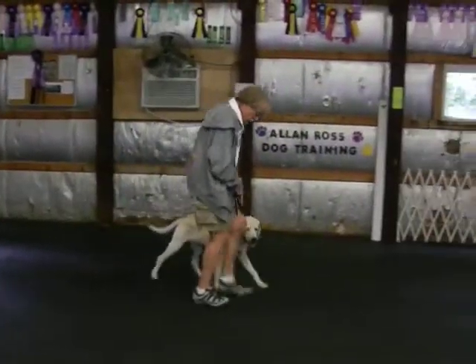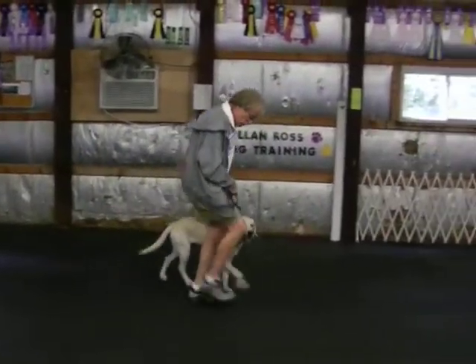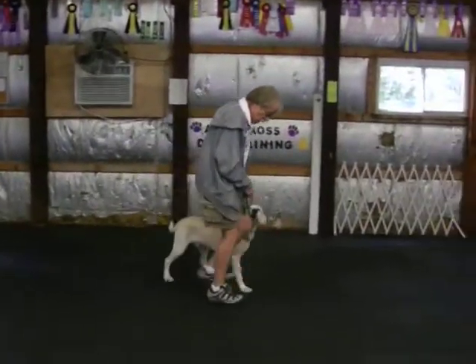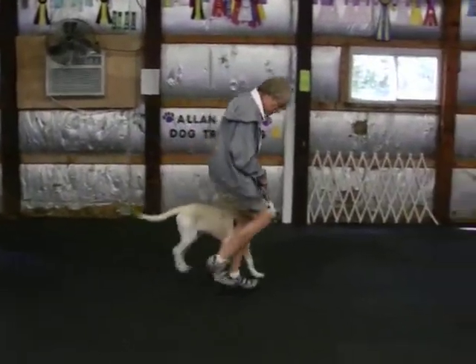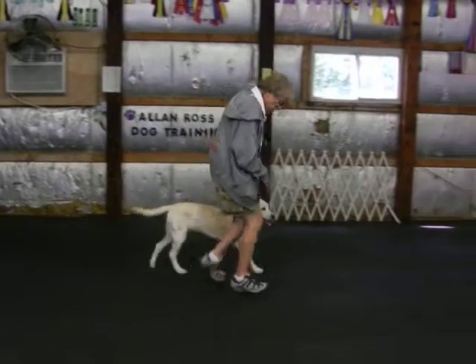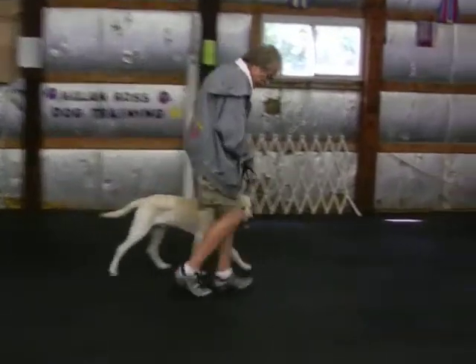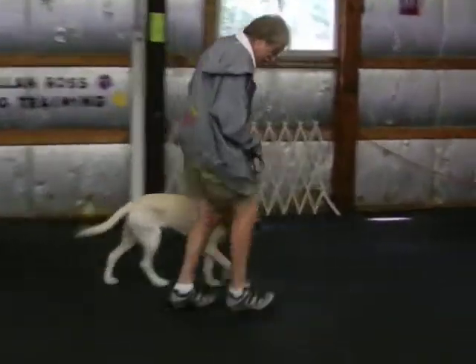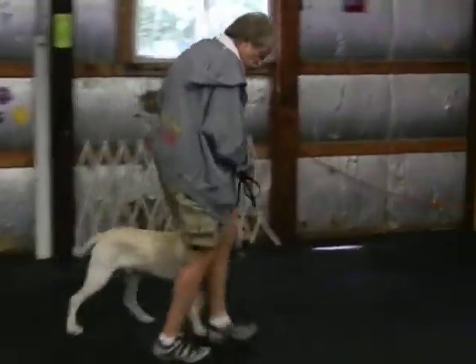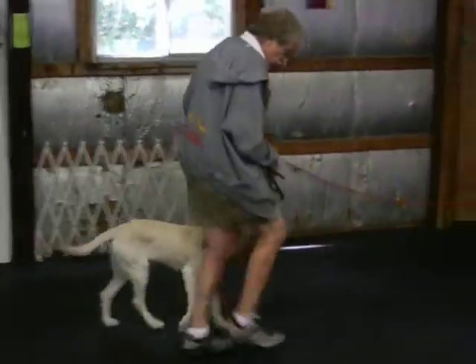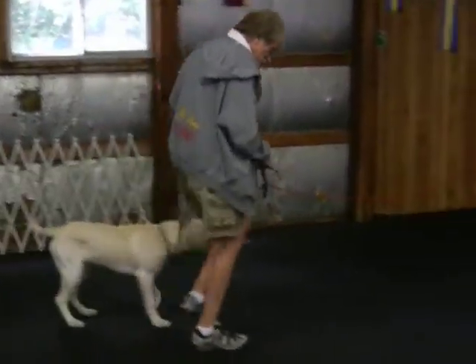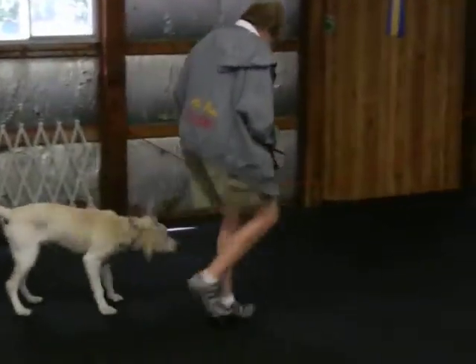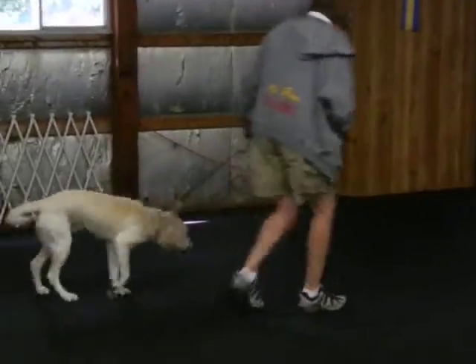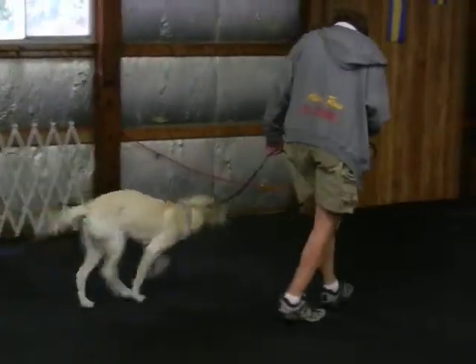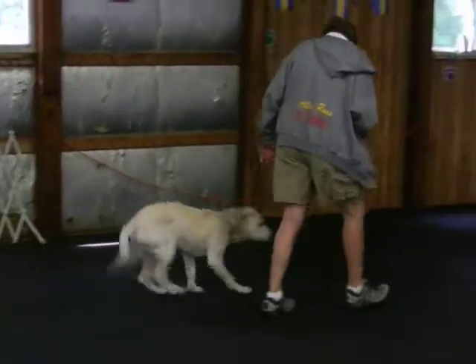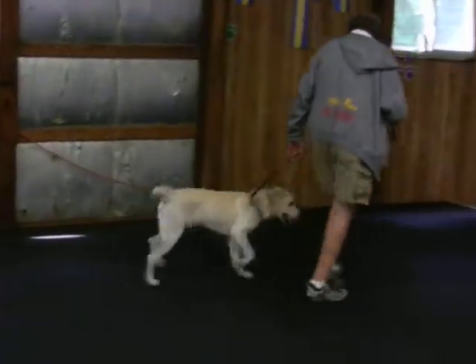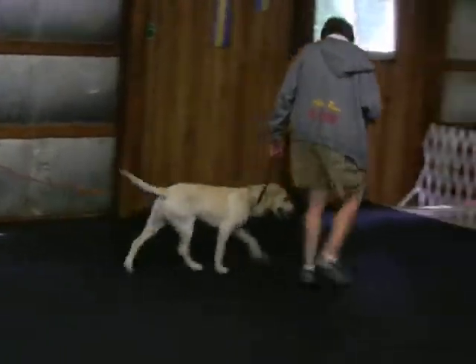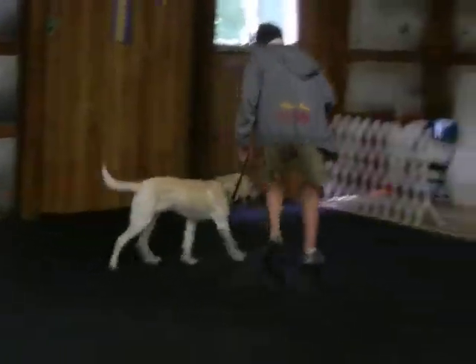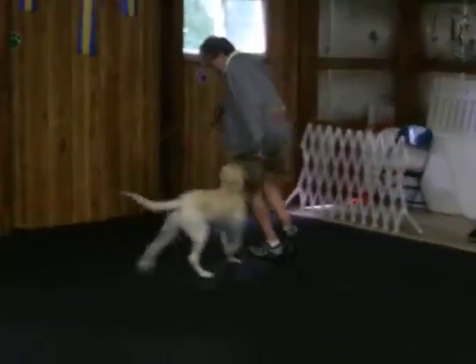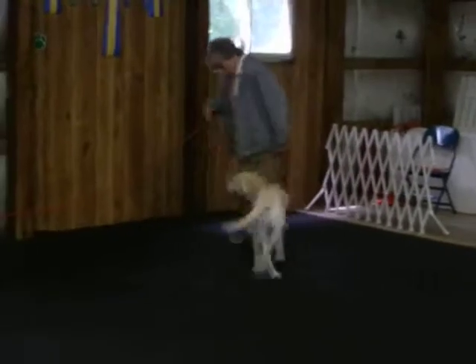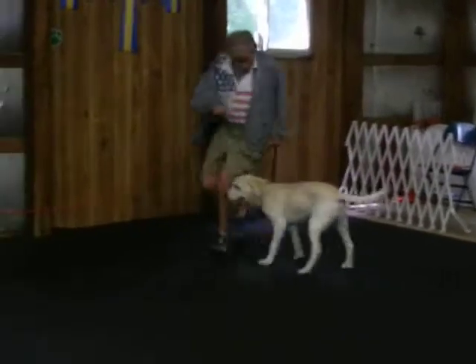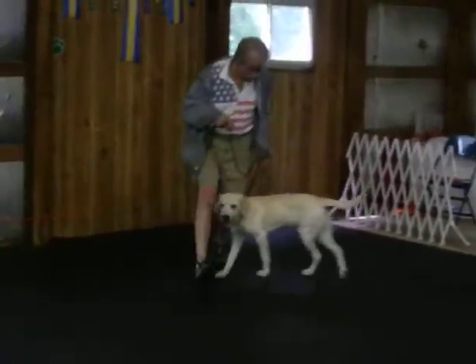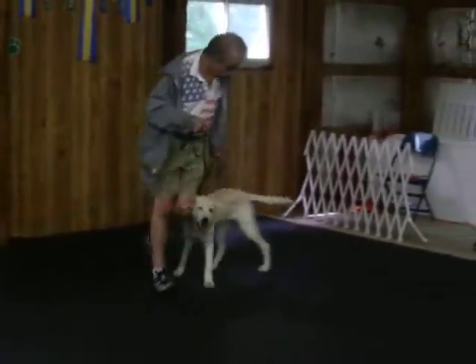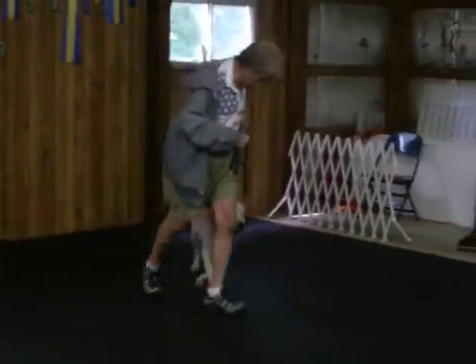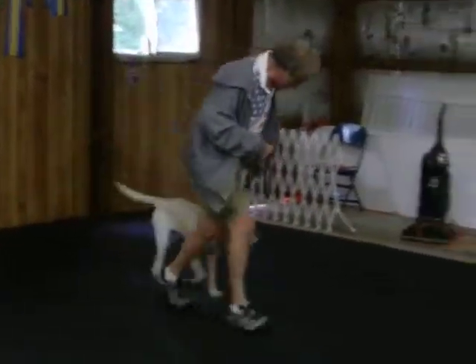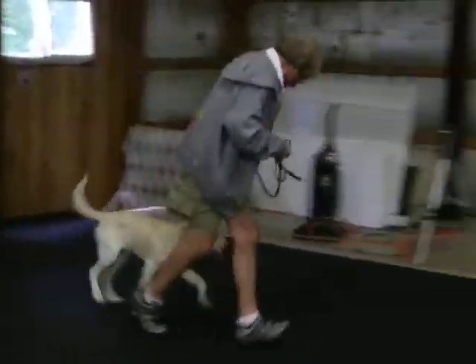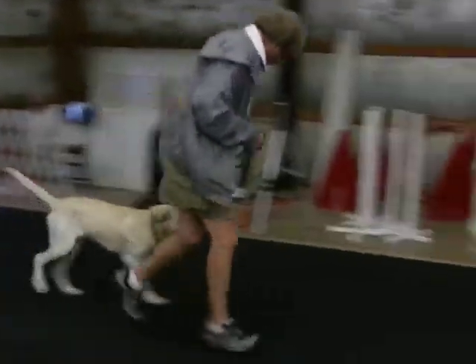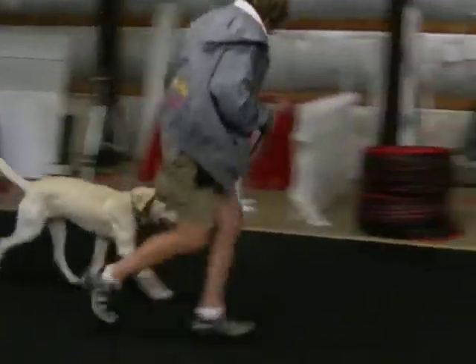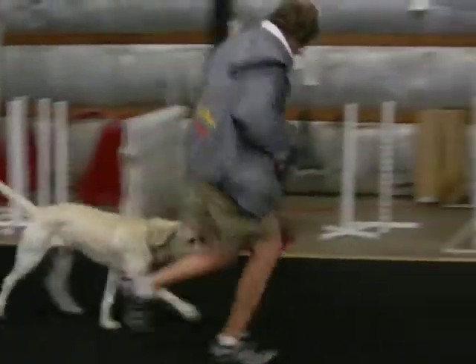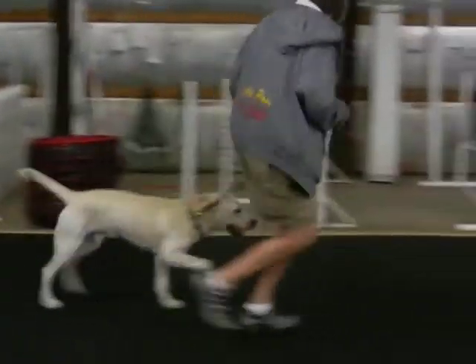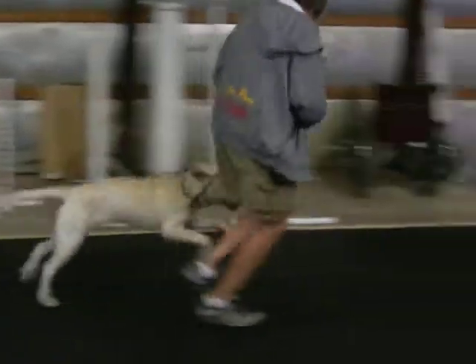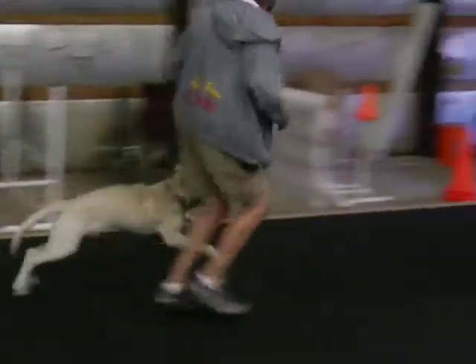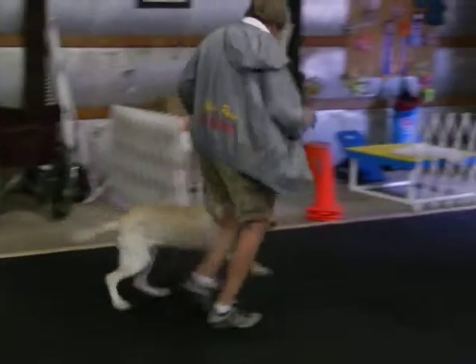When I go slow, I take small steps. I keep my feet moving so he doesn't sit on the mat. Branson, heel. Good. Watch the rear. Good. Heel, Branson. Good. Easy.